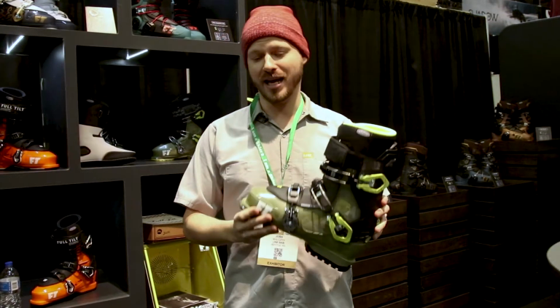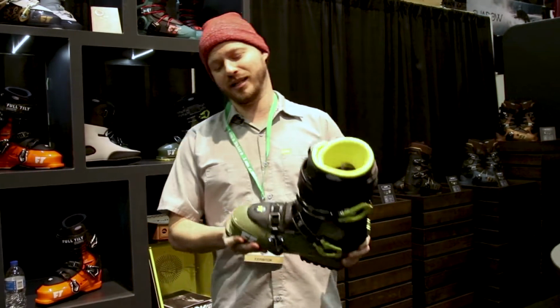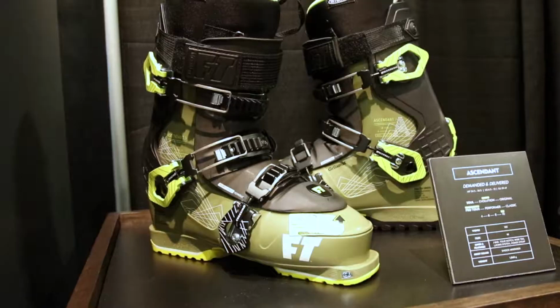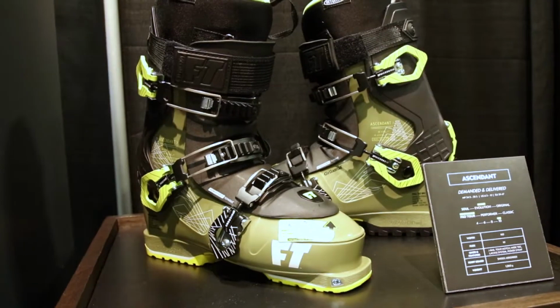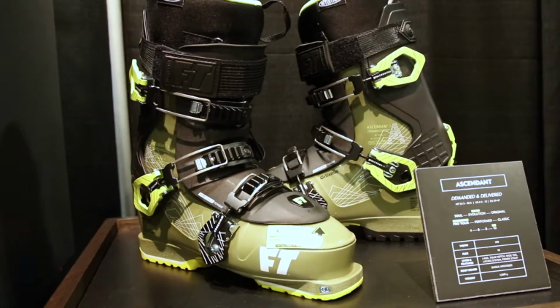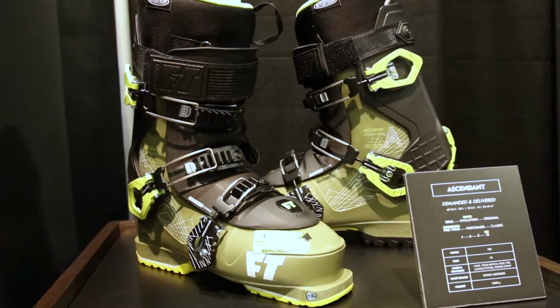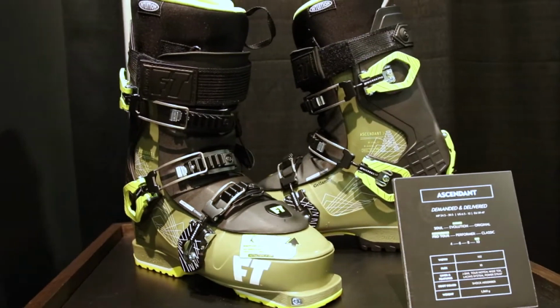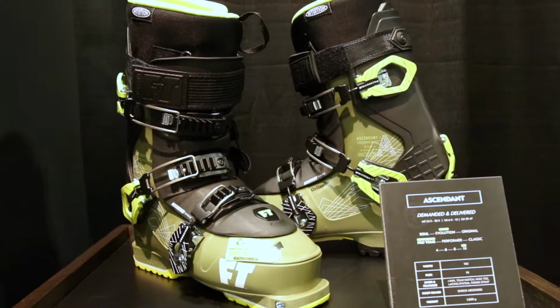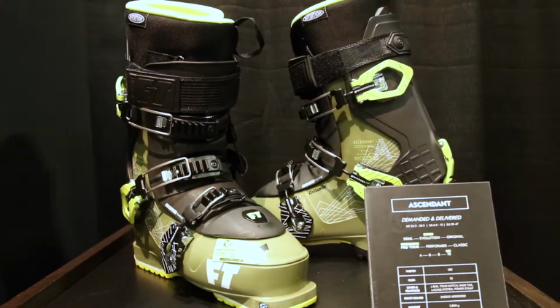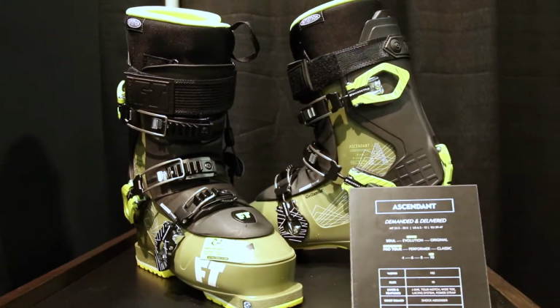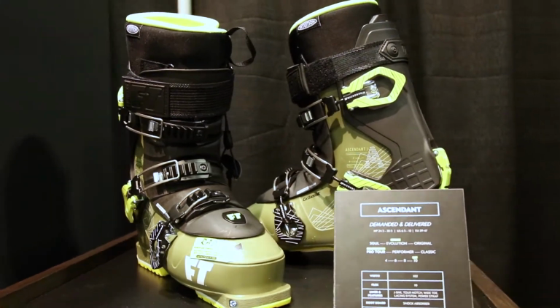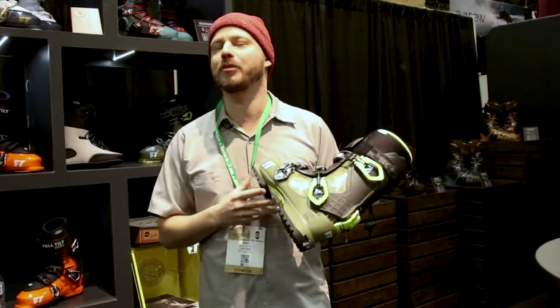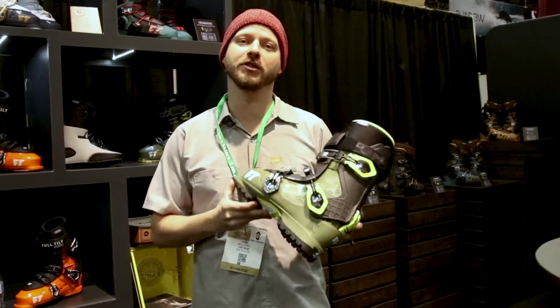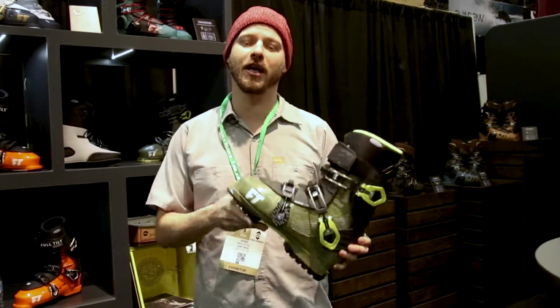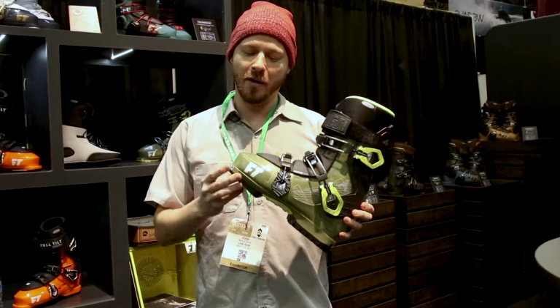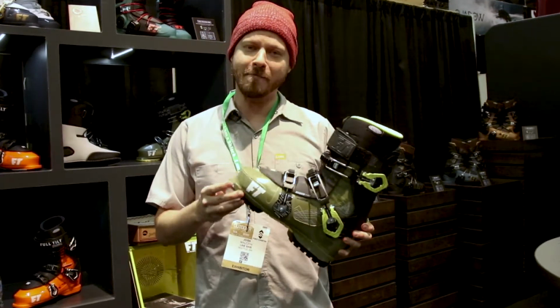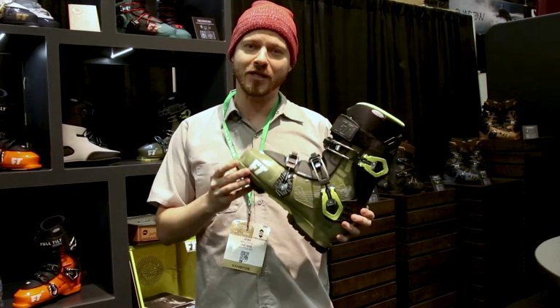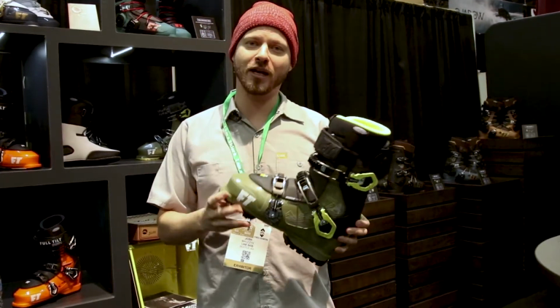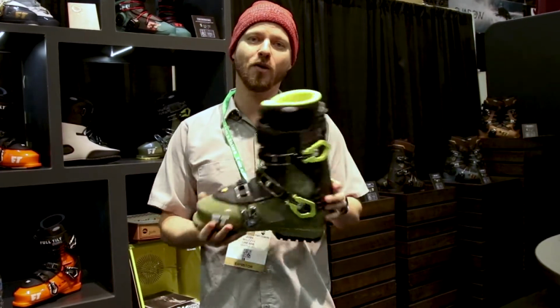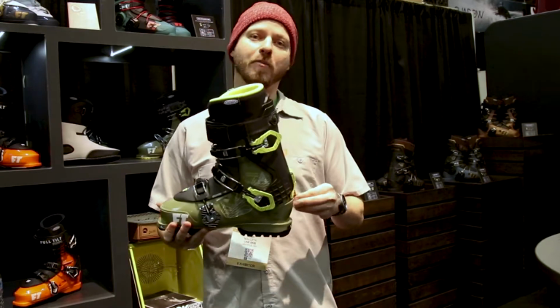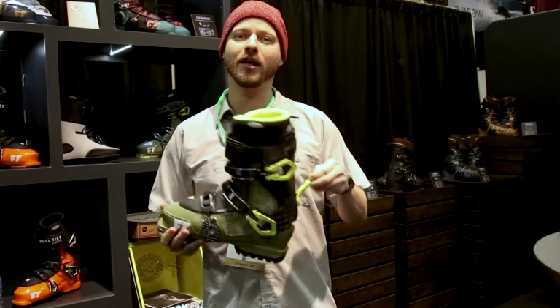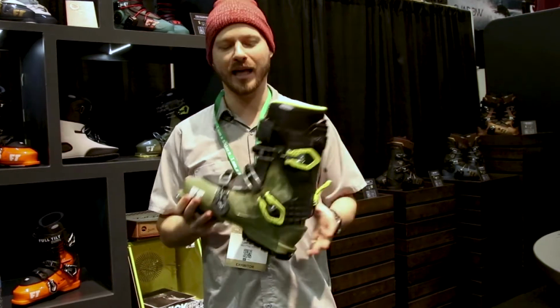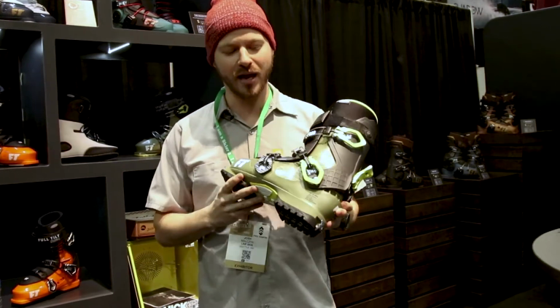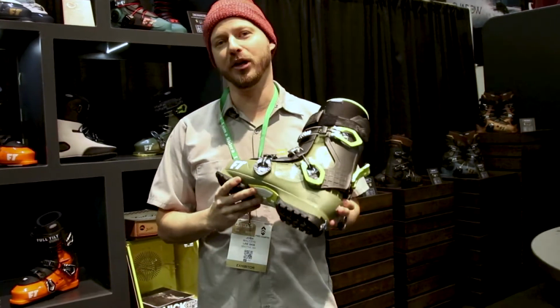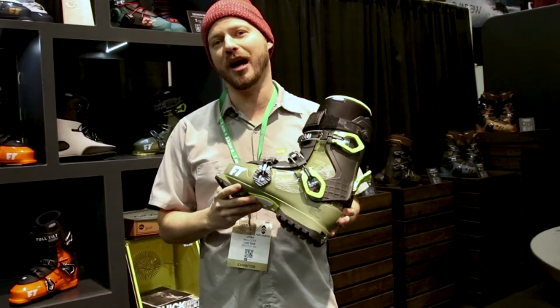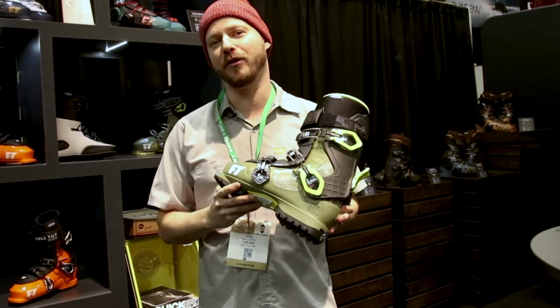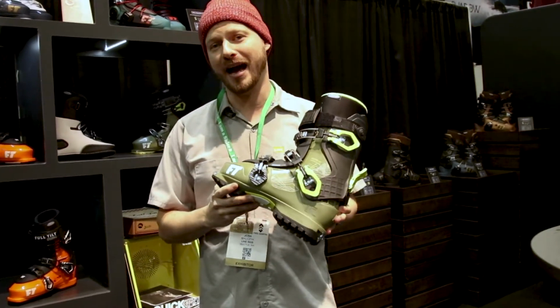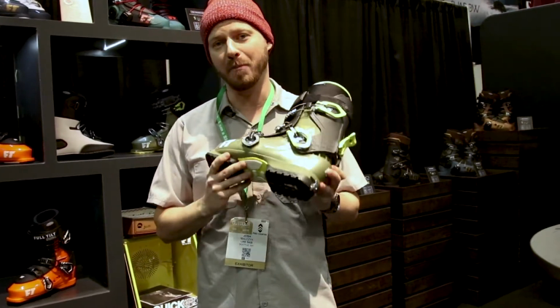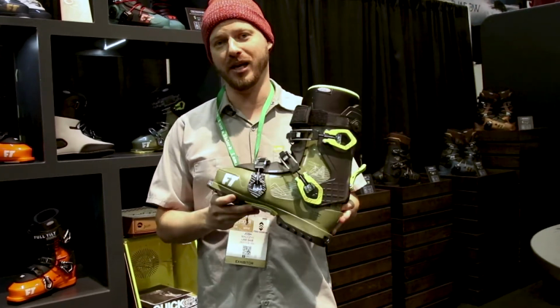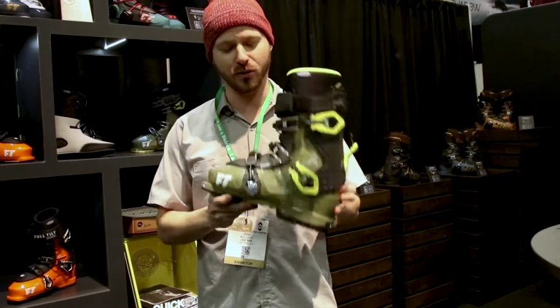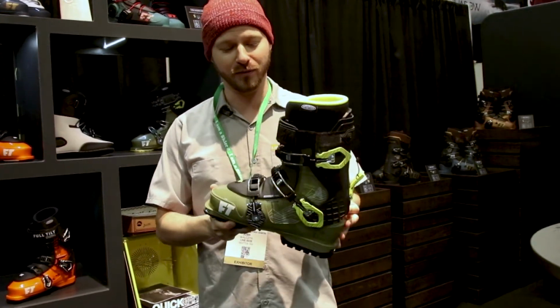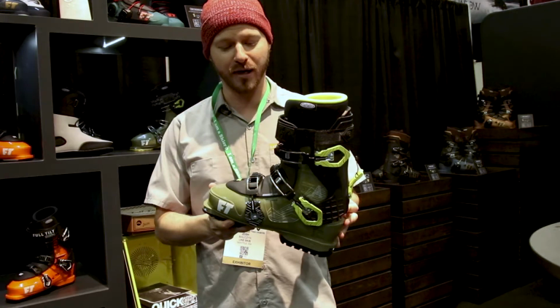The Ascendant boot is the thing that everyone has been demanding from Full Tilt since its inception — a pin tech fitting, walk mode, lightweight, but really good on the freeride down boot, and that's what we've got right here.